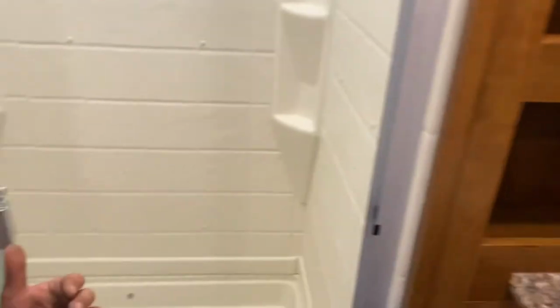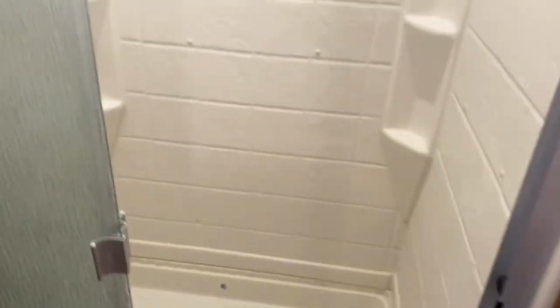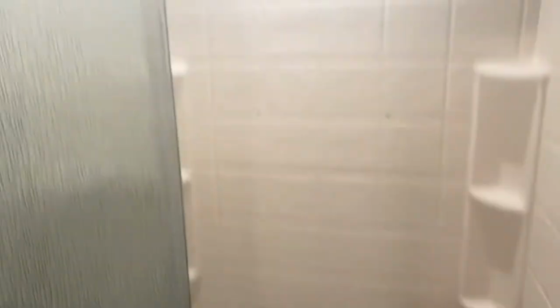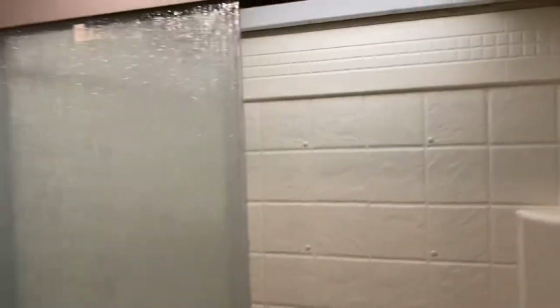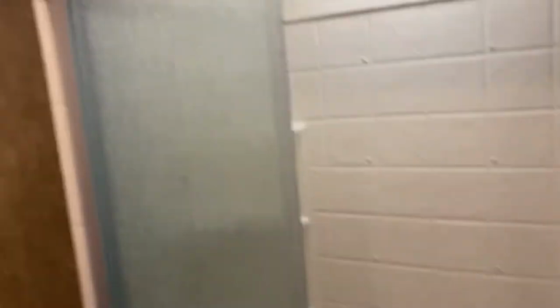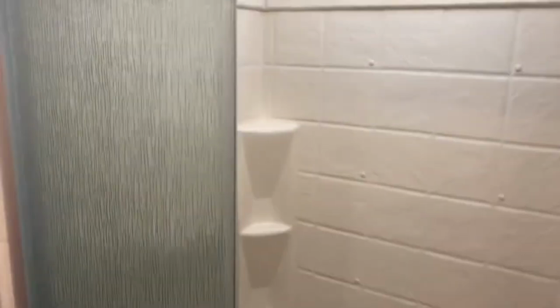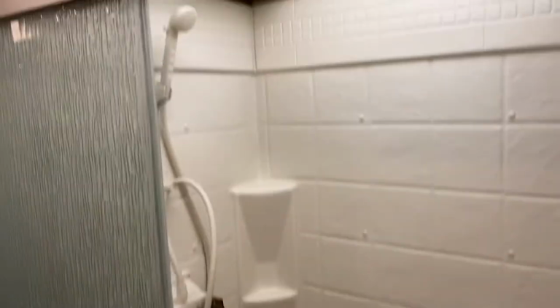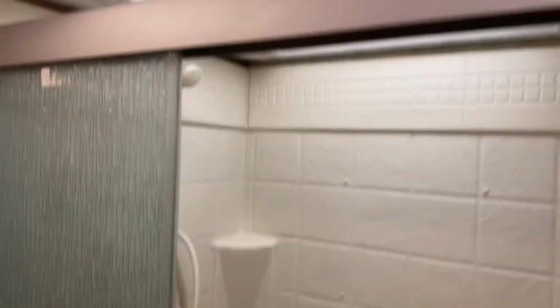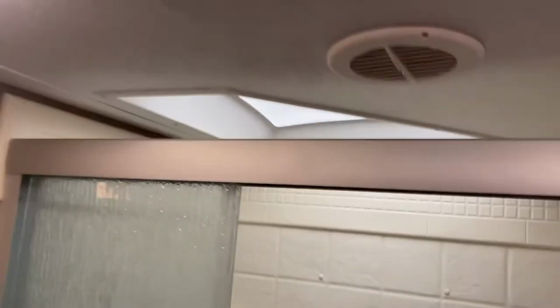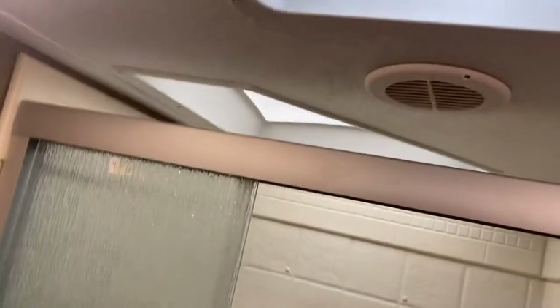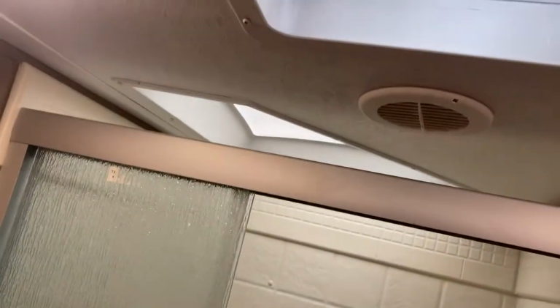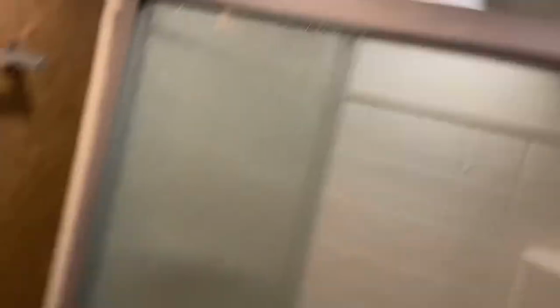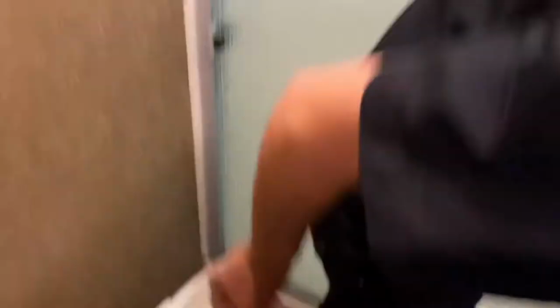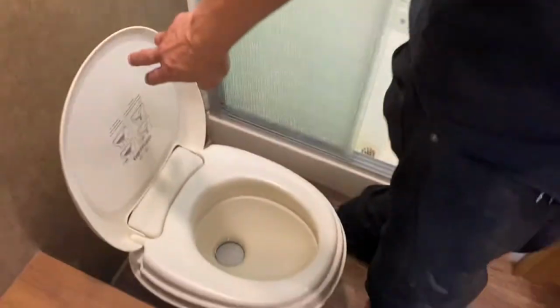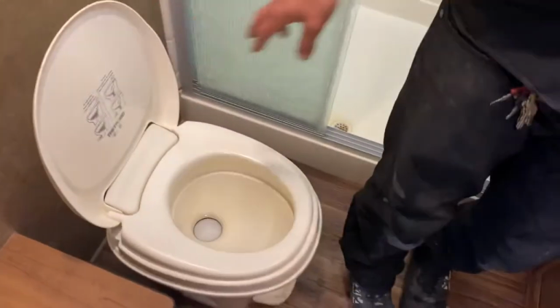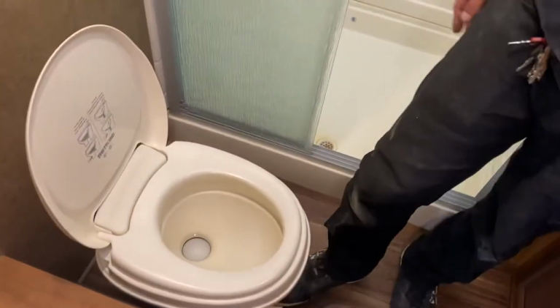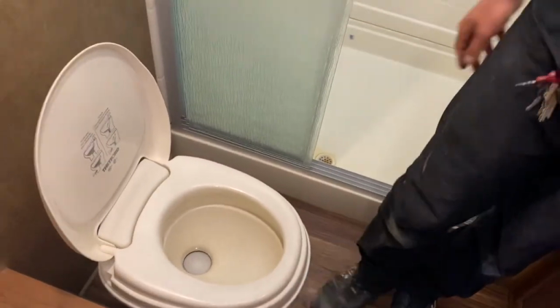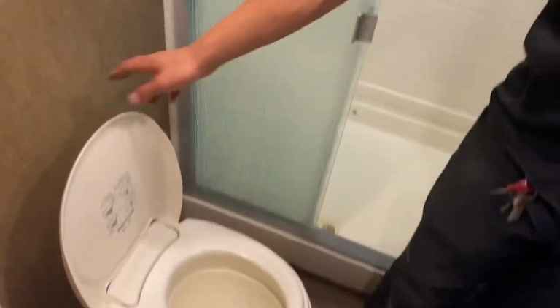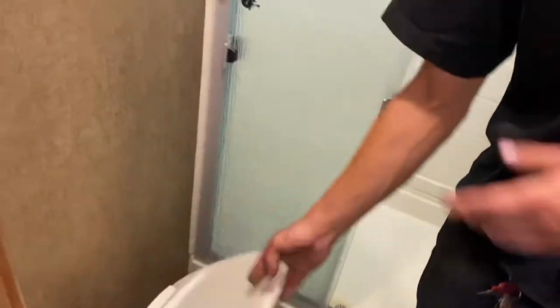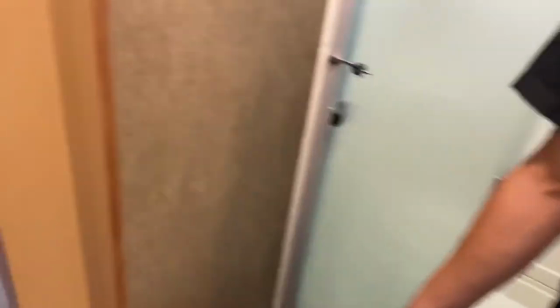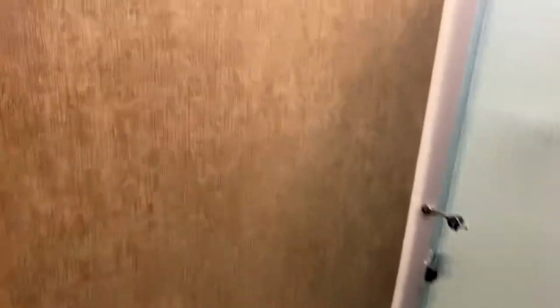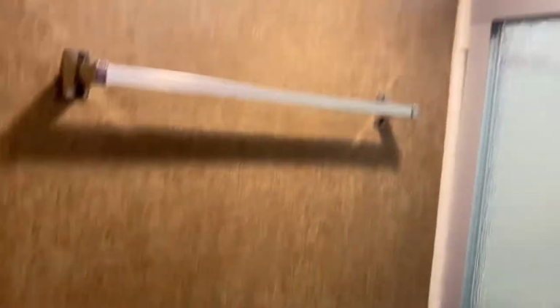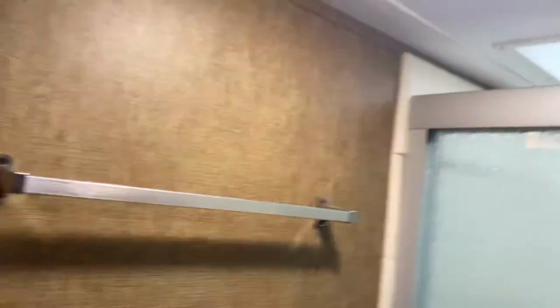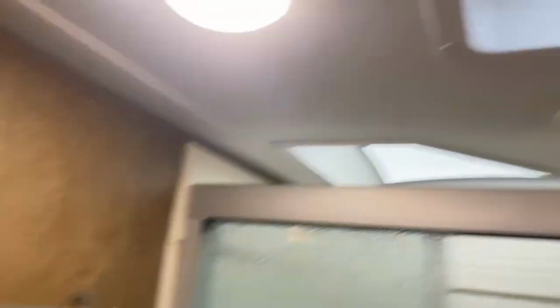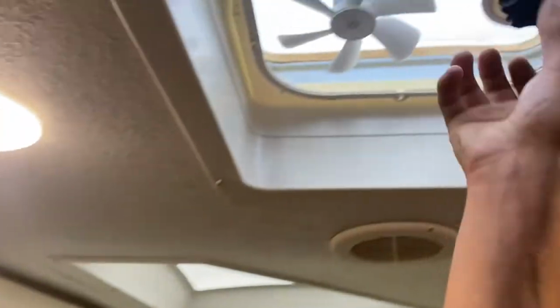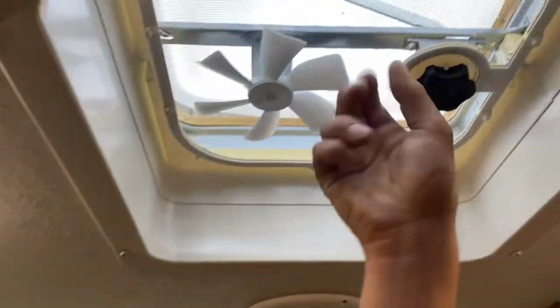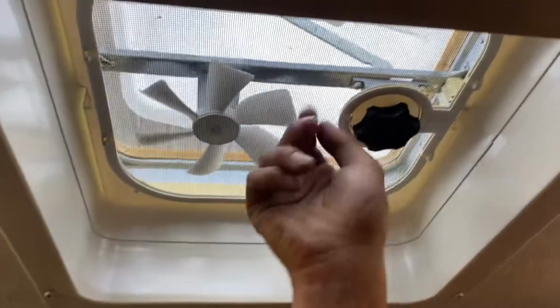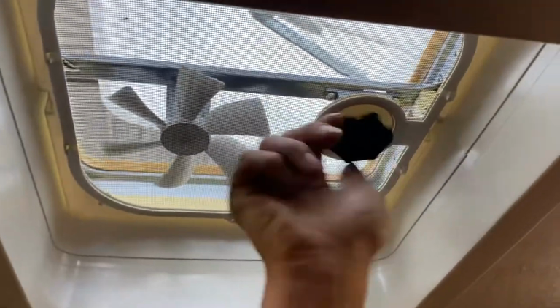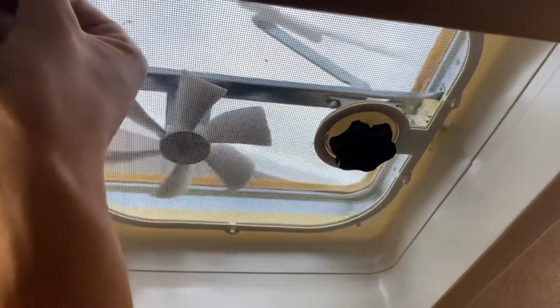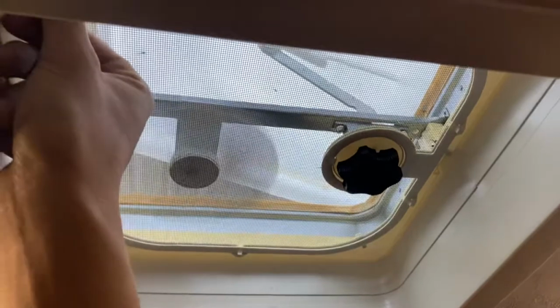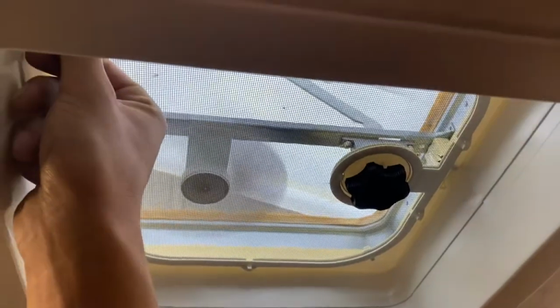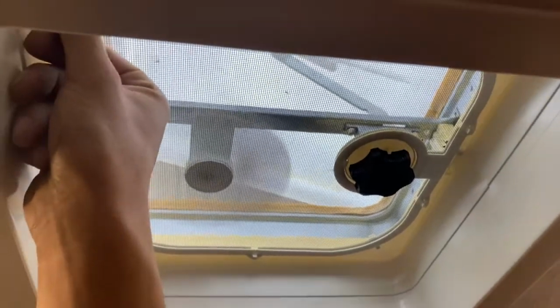The shower has hot and cold water with a standard head and hose. The toilet has its own little flusher right in the front. There was a towel rack installed by the previous owner. The roof vent: just turn that knob to open it up, and hit that switch in the corner to turn on the fan.